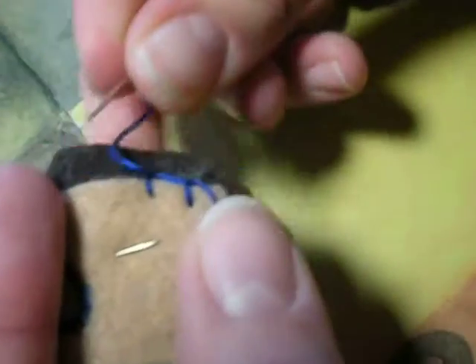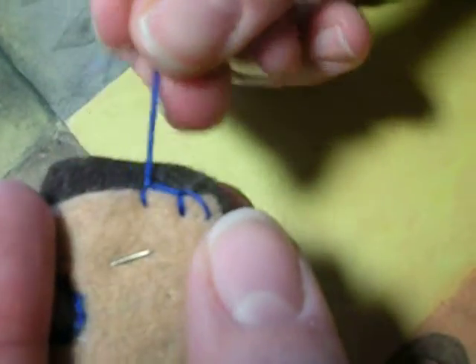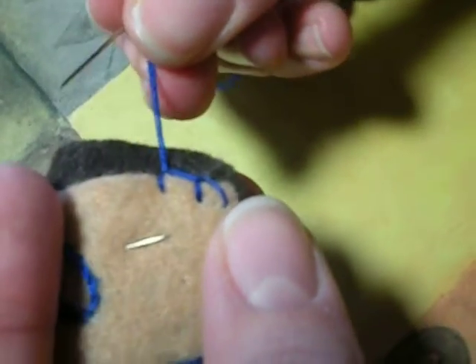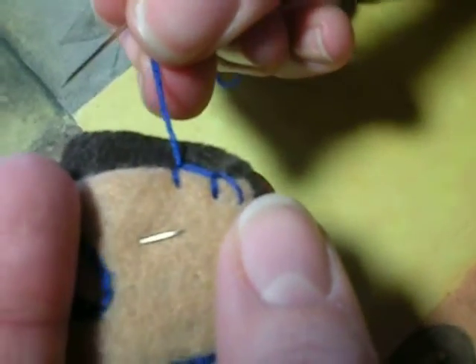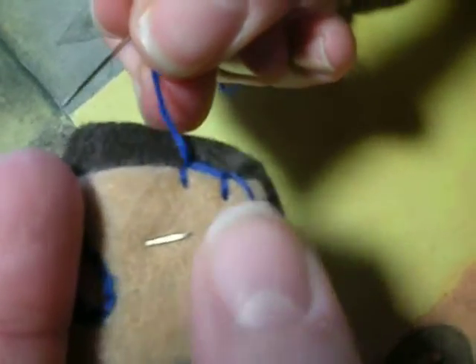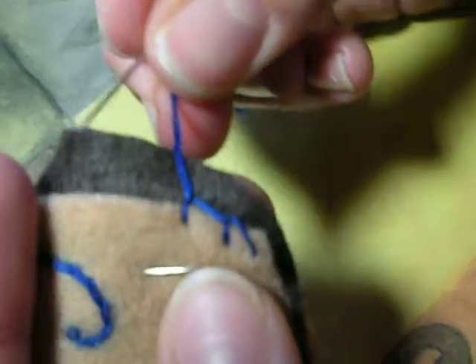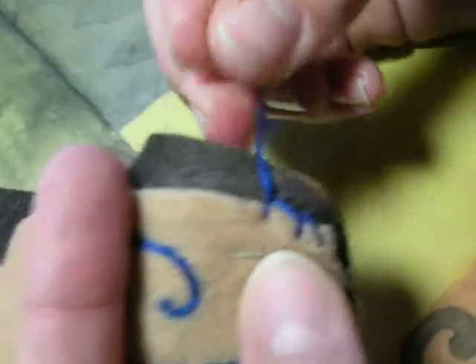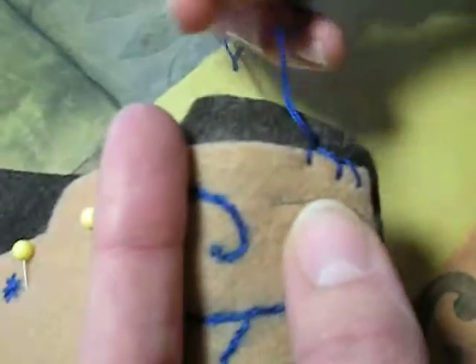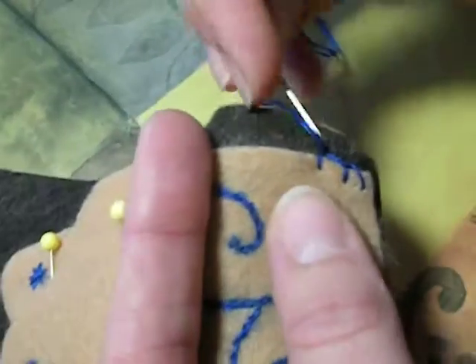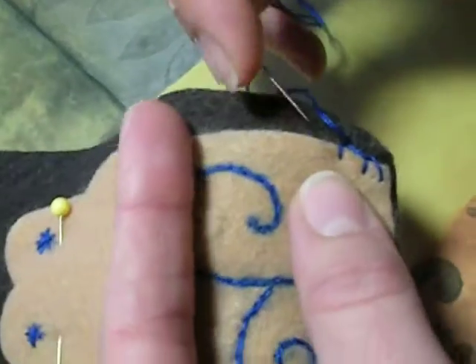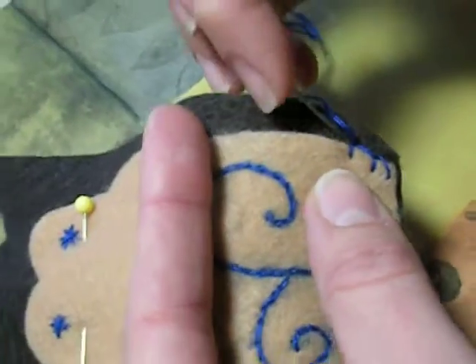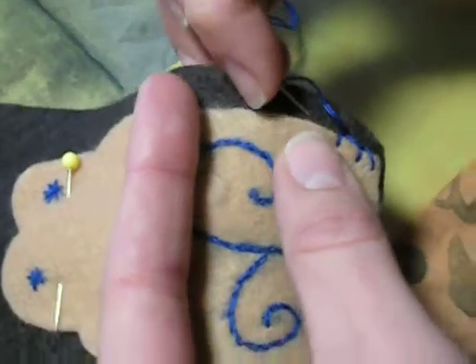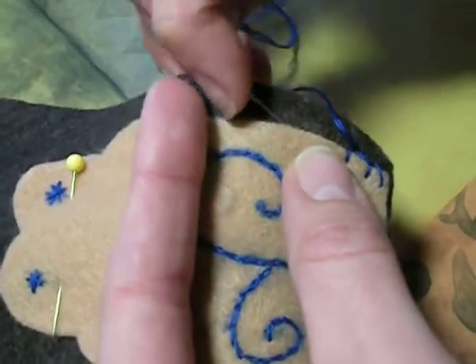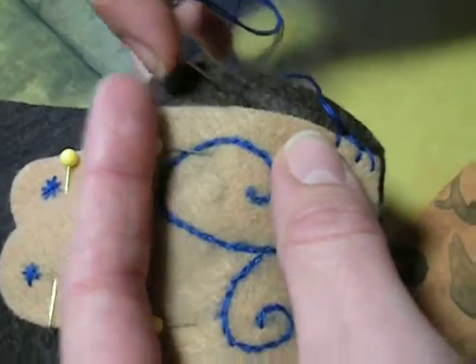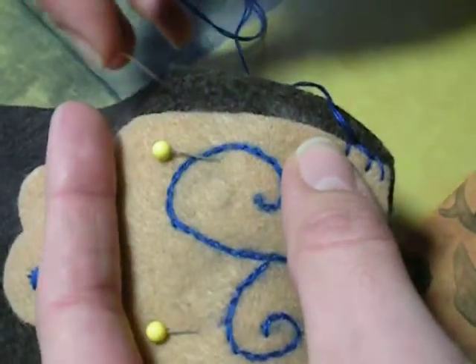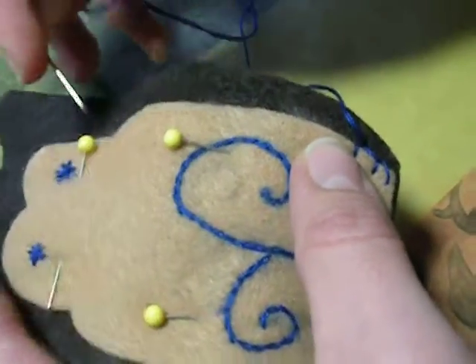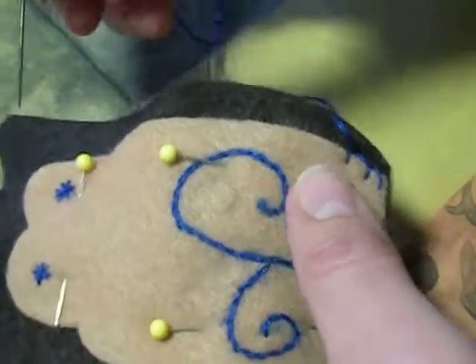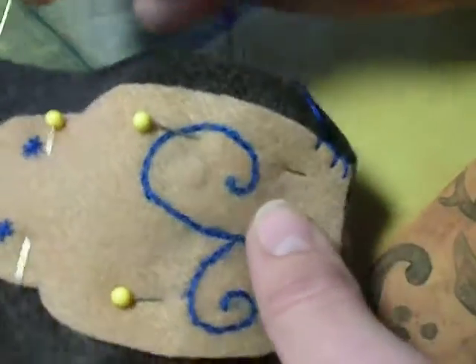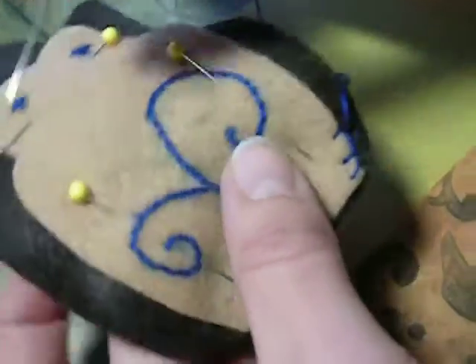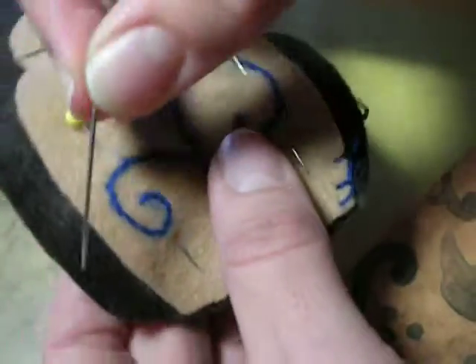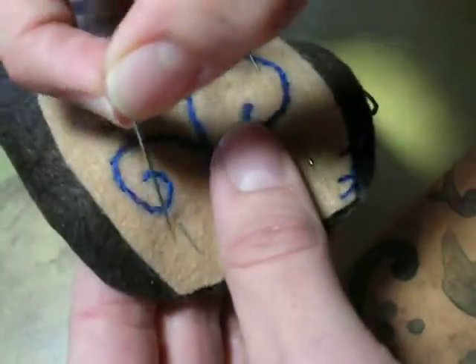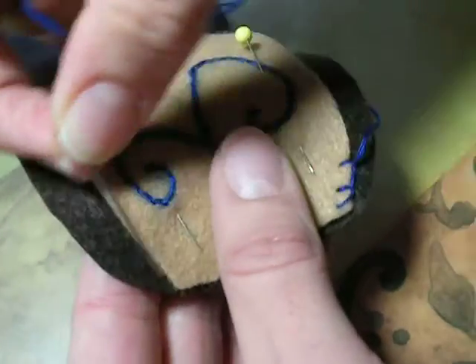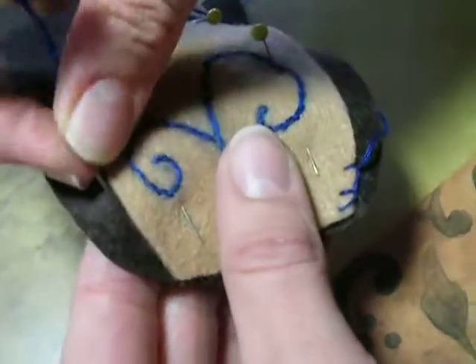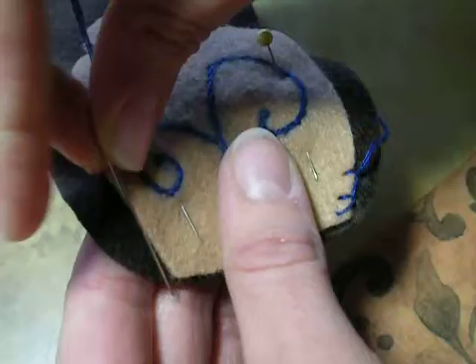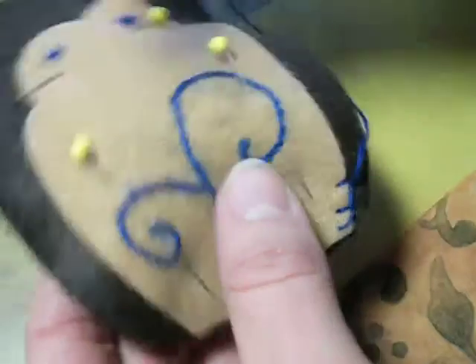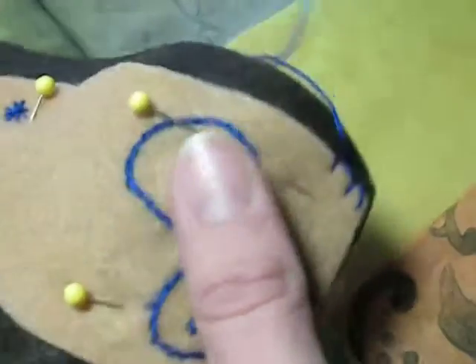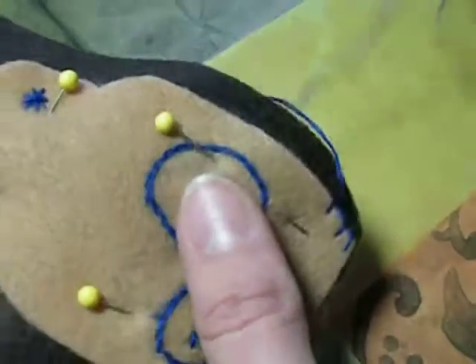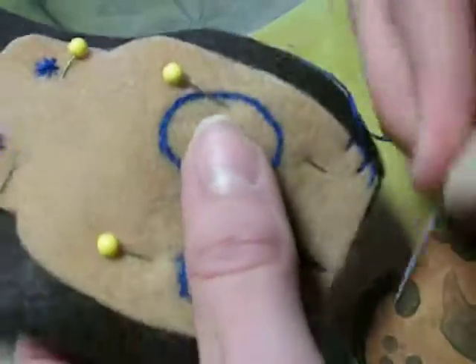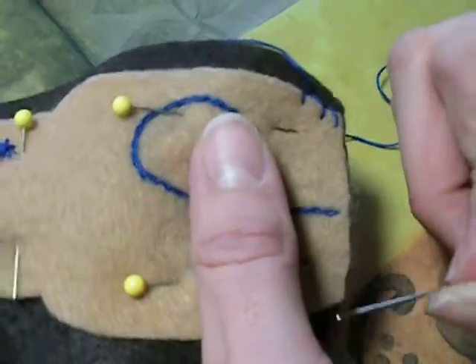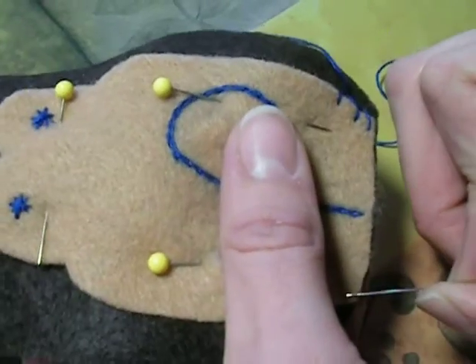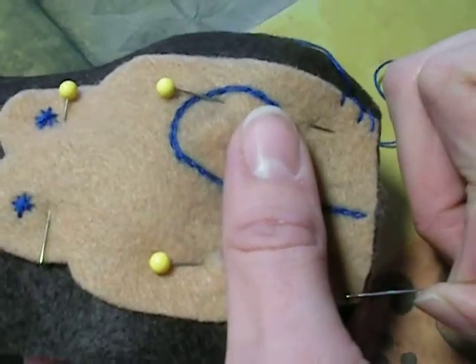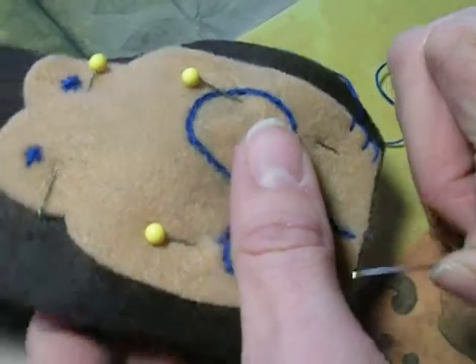It's going to look like that, and you're going to keep working around the edge until you get all the way back around, and then you're going to make a knot at the end.